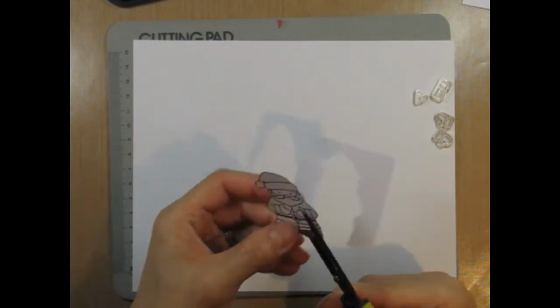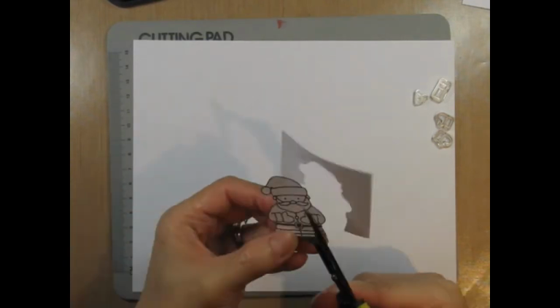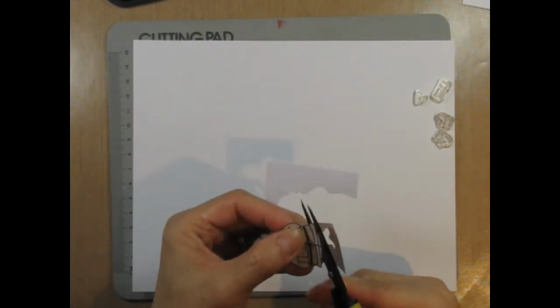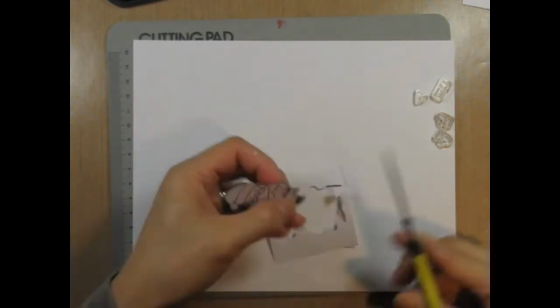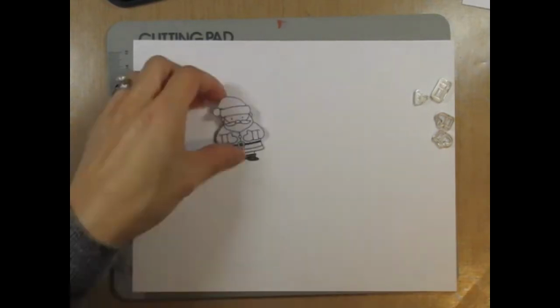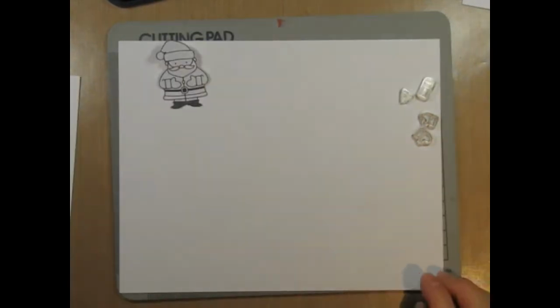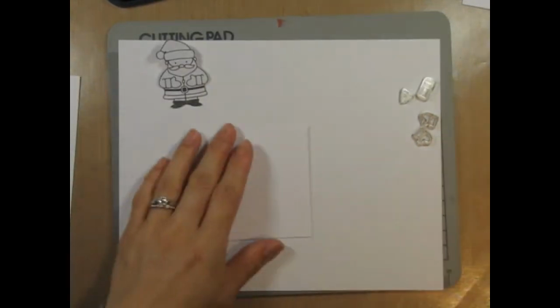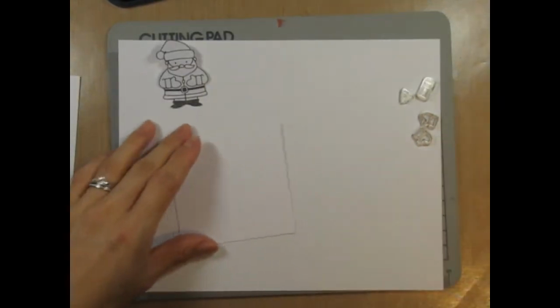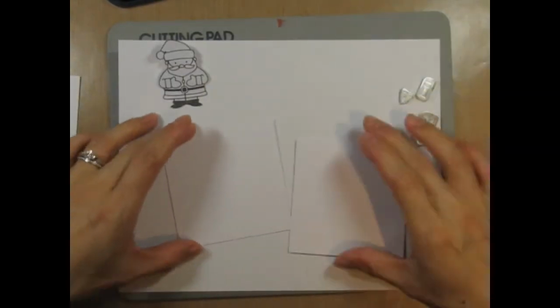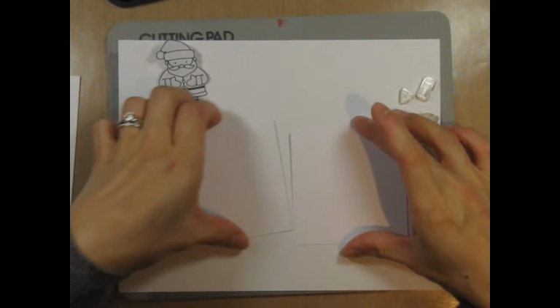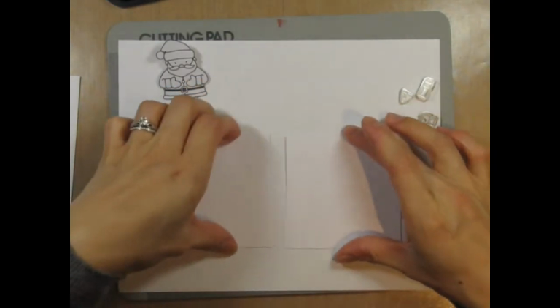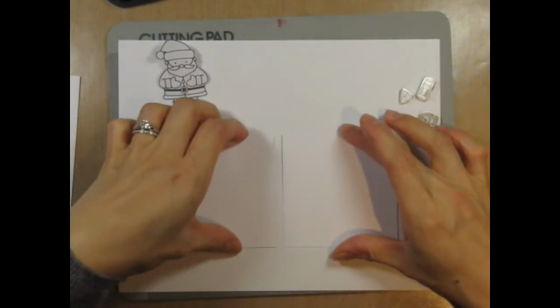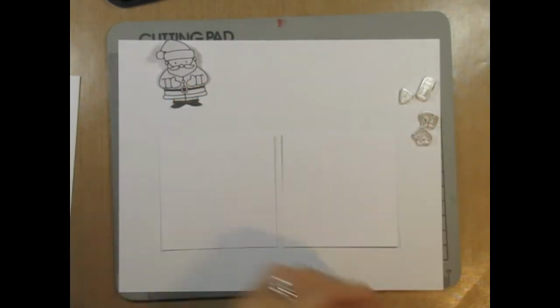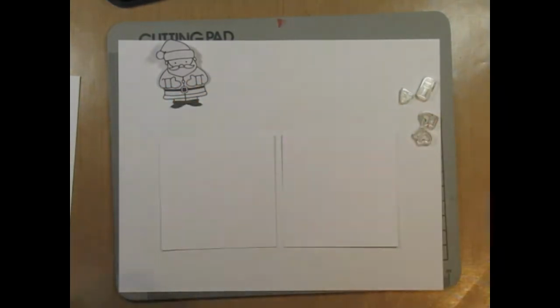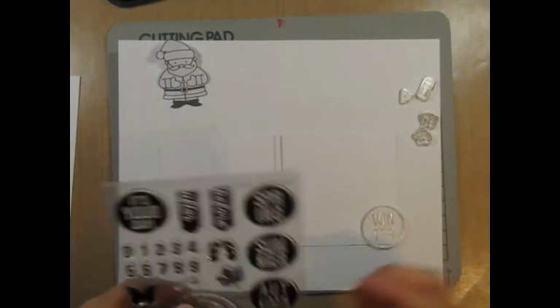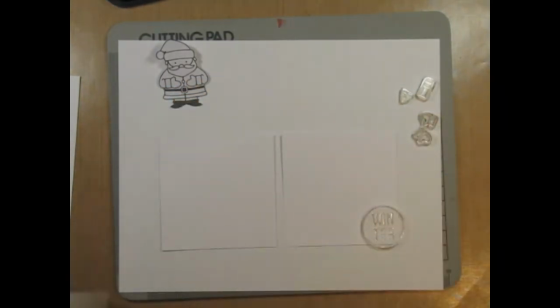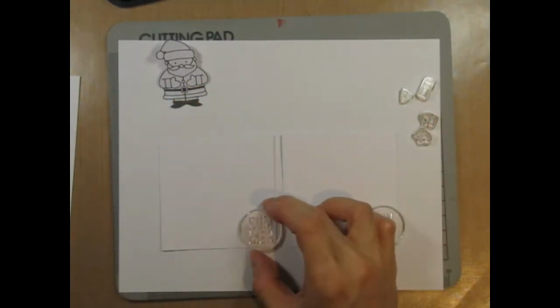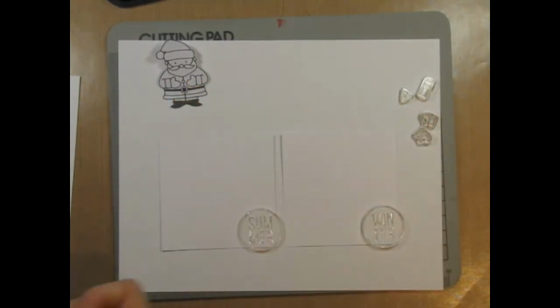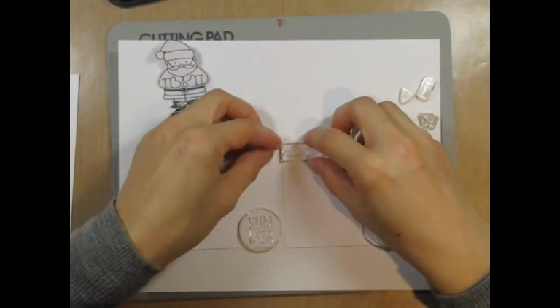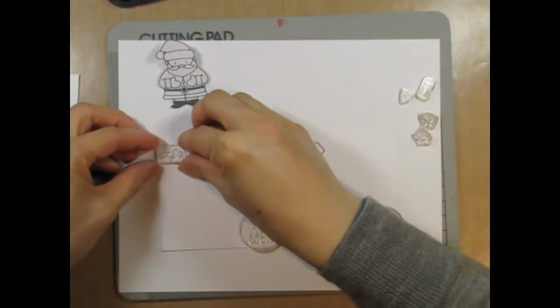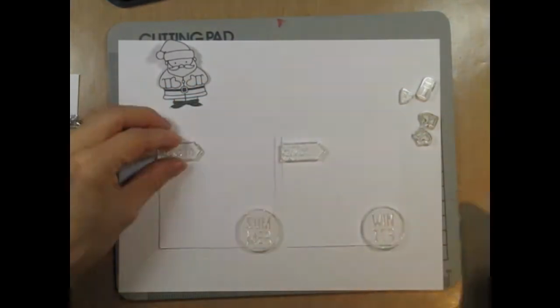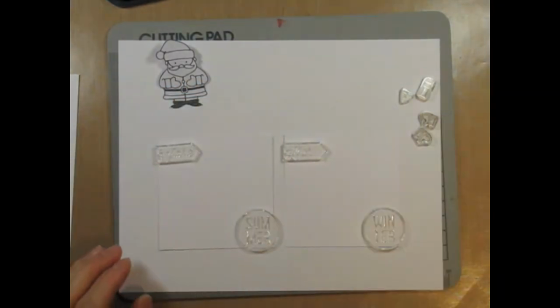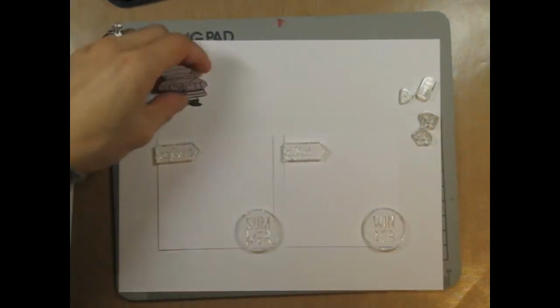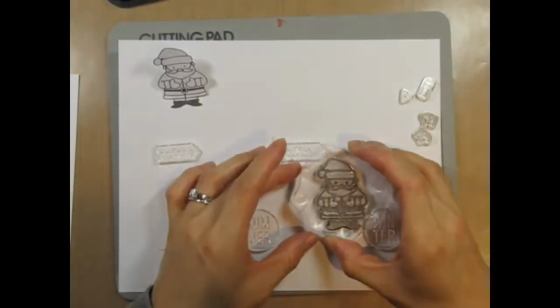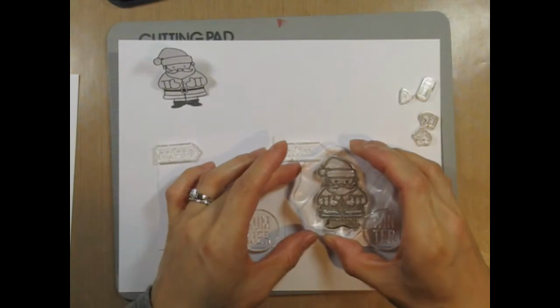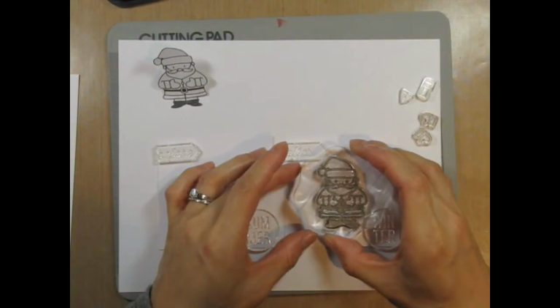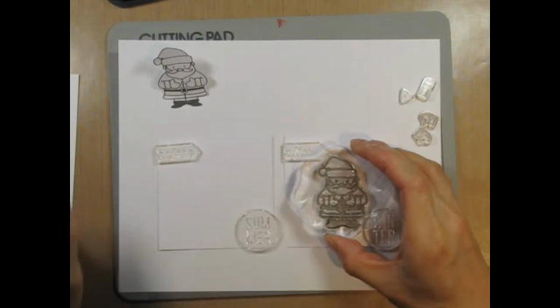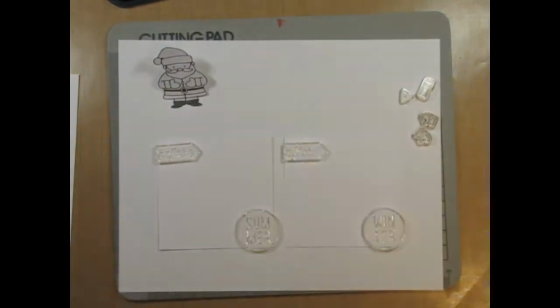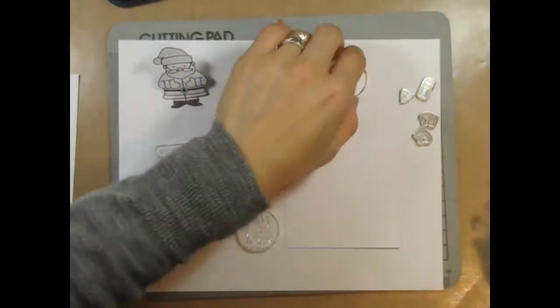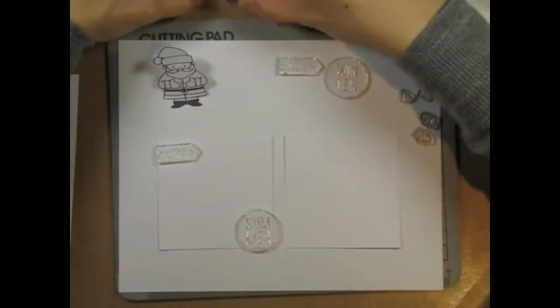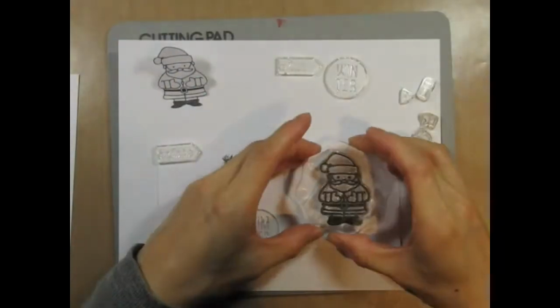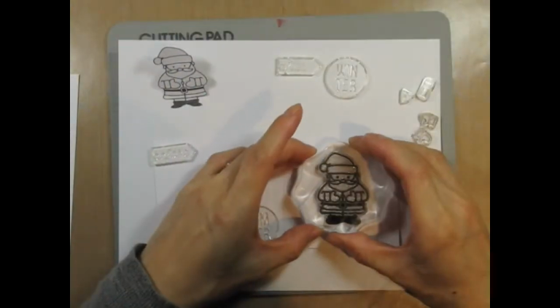After the mask has been prepared, I lay out the stamps the way I'll be stamping them on the panels. I do this to gauge the spacing and get a visual on the aesthetics of the design. Once I determine it's all good, I can stamp the Santas on each panel.